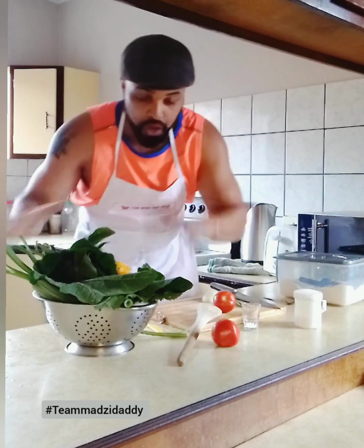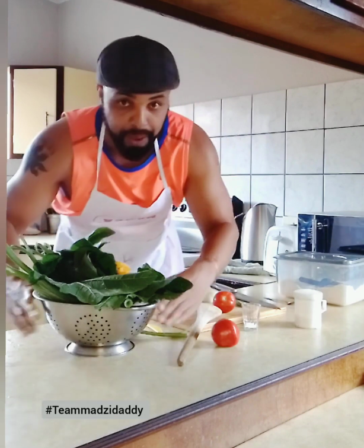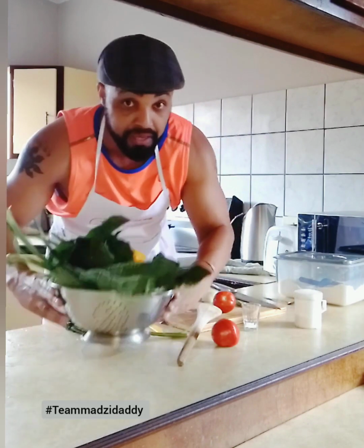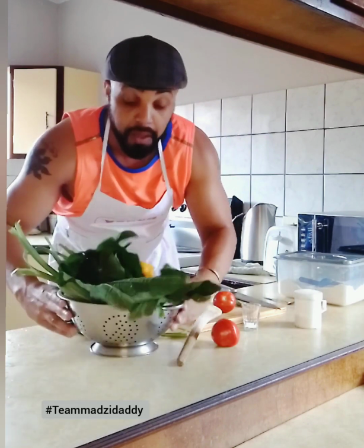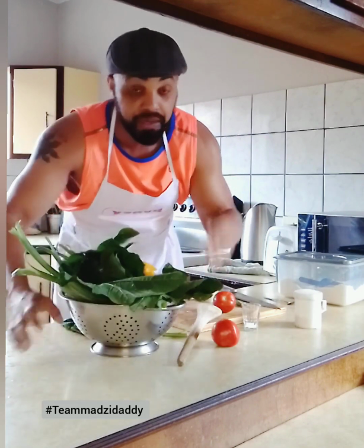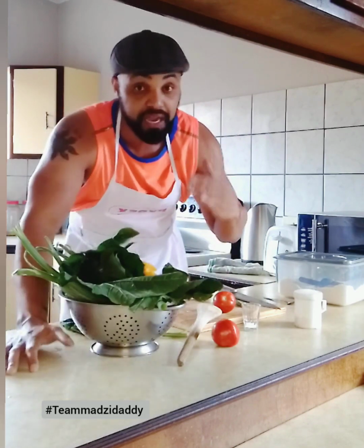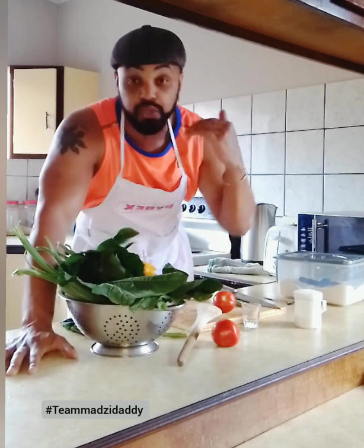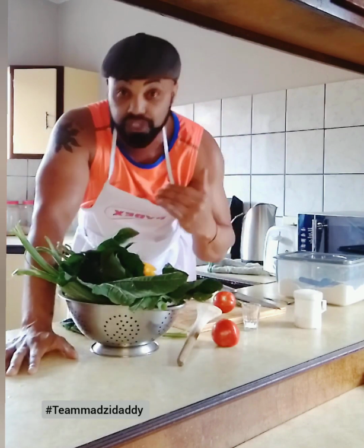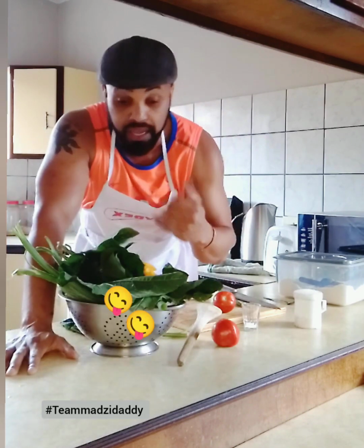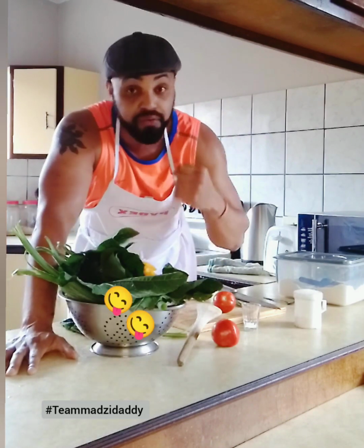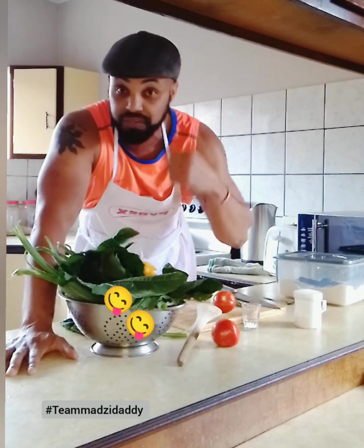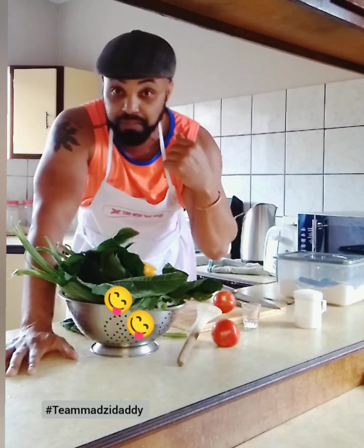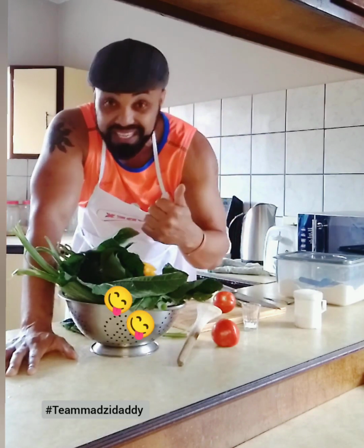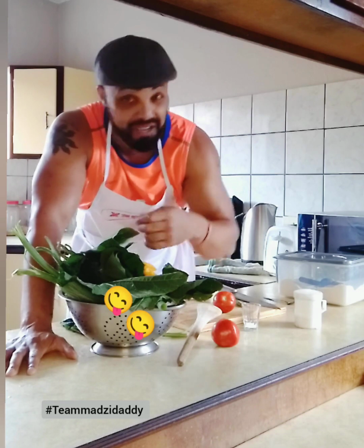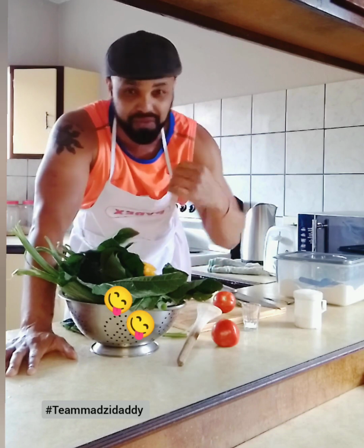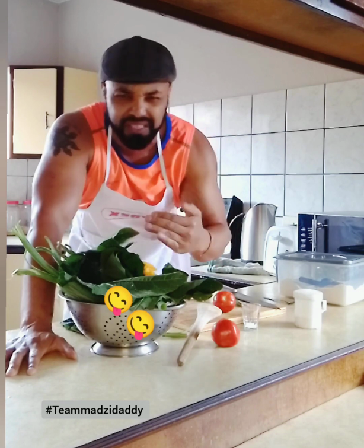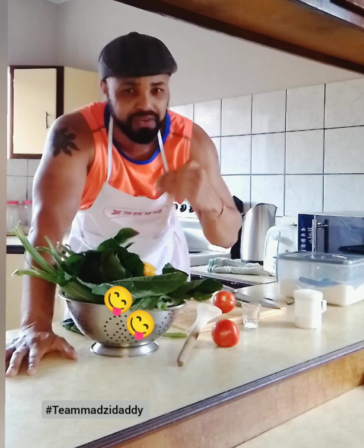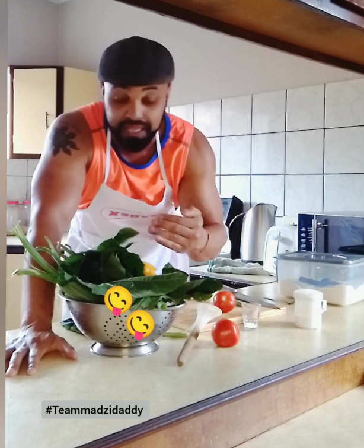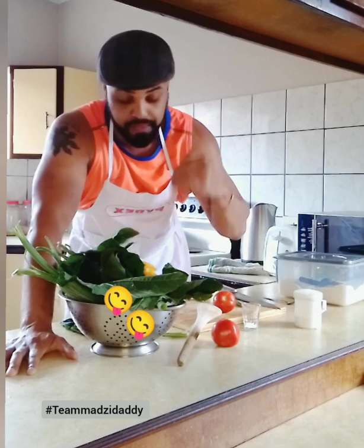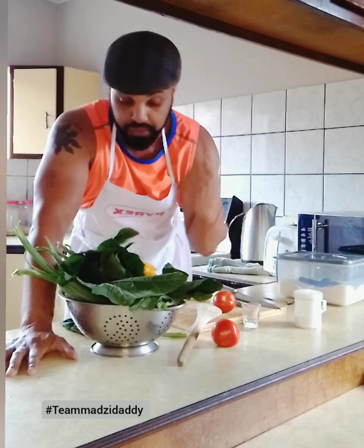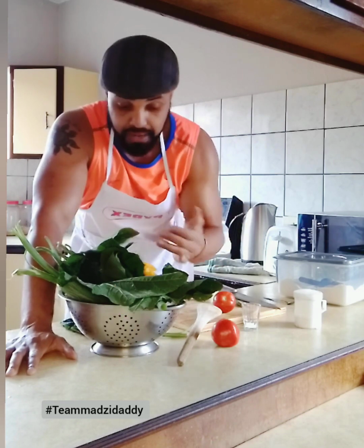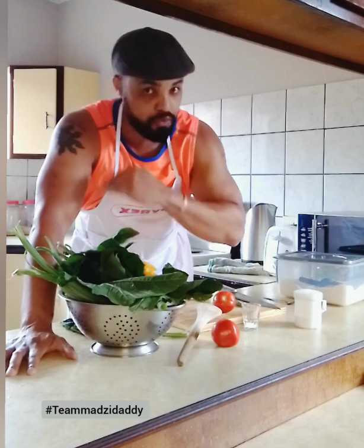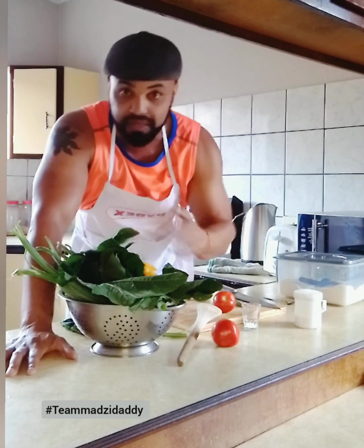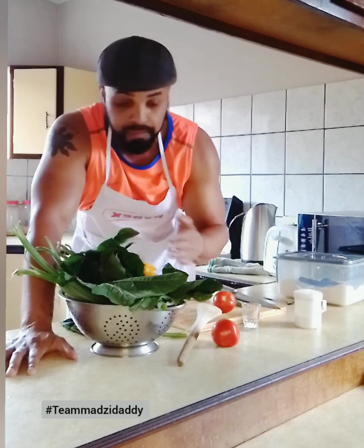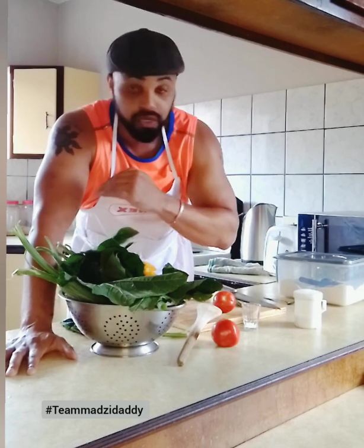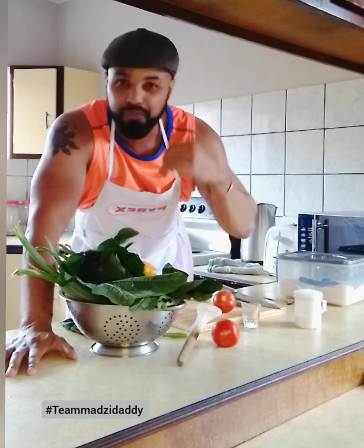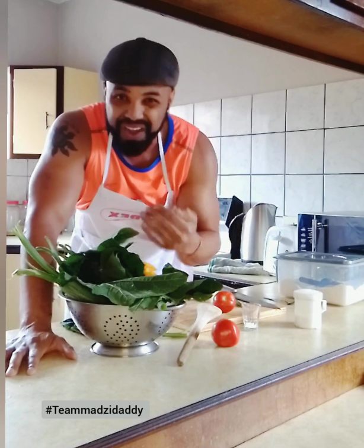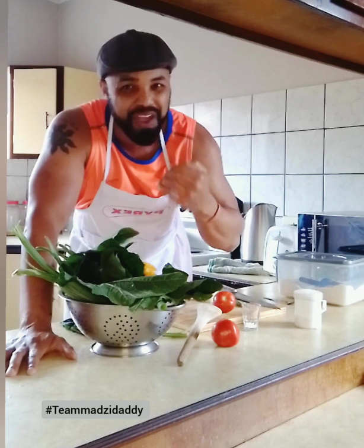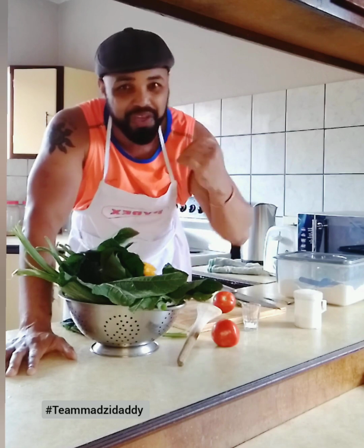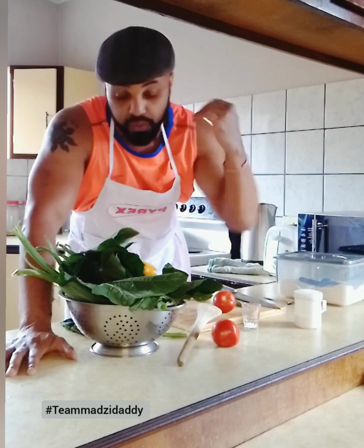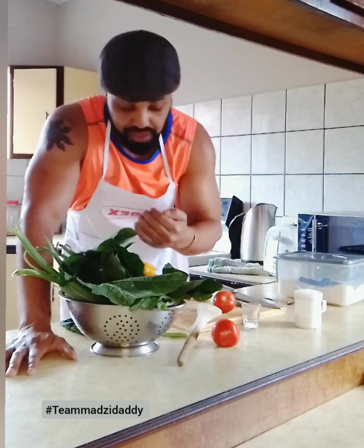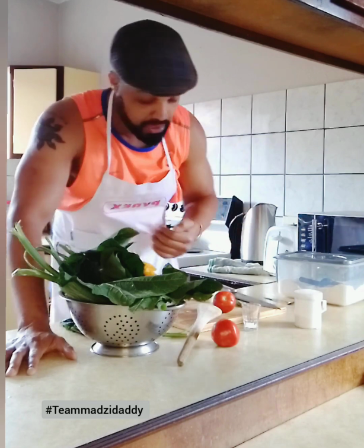We've got our pumpkin leaves. Pumpkin leaves are nutritious. They're rich in vitamin B6, vitamin C, and vitamin D. They've got potassium and magnesium. So very, very nutritious vegetable.